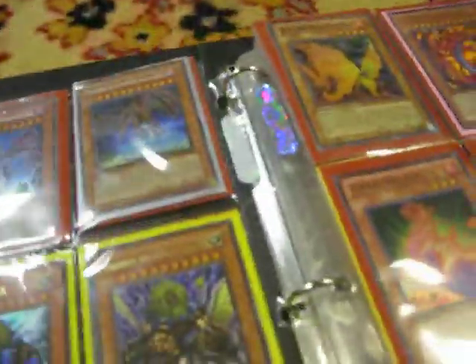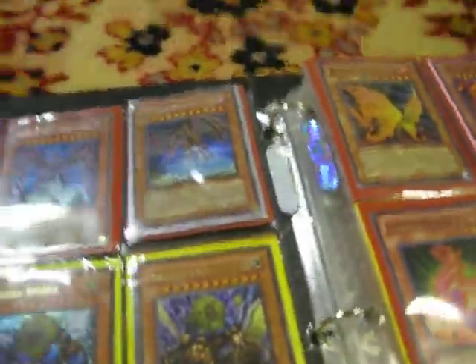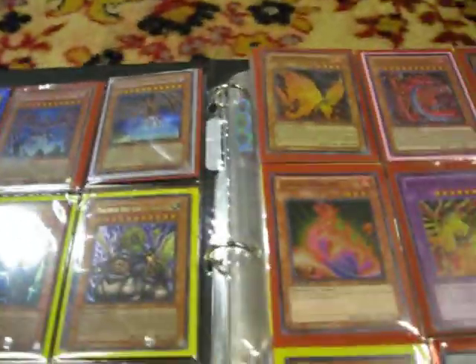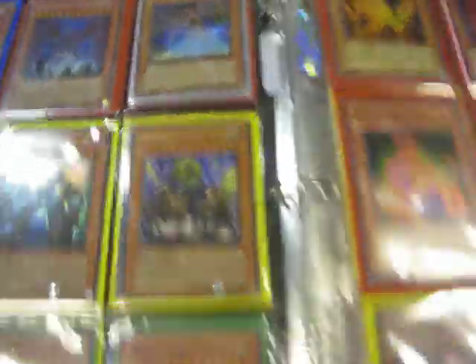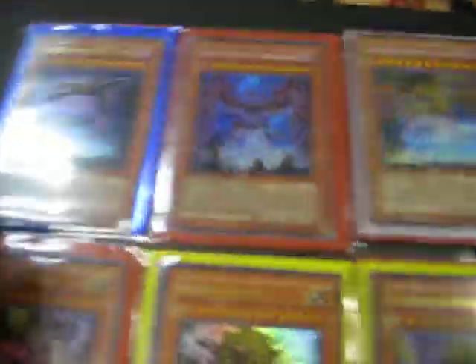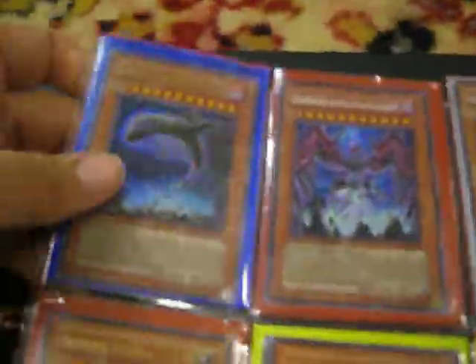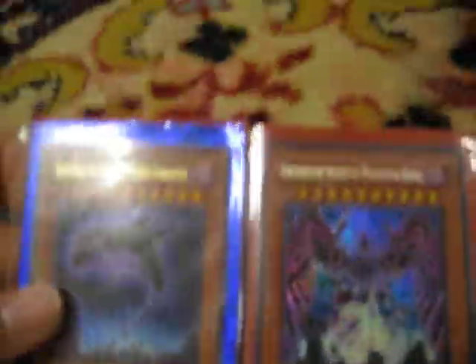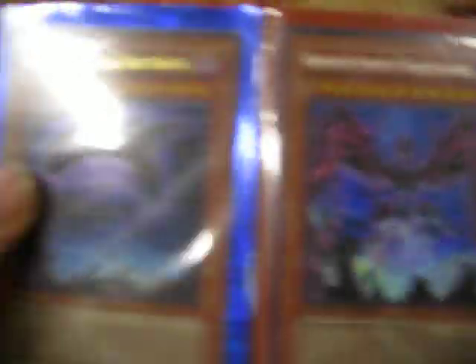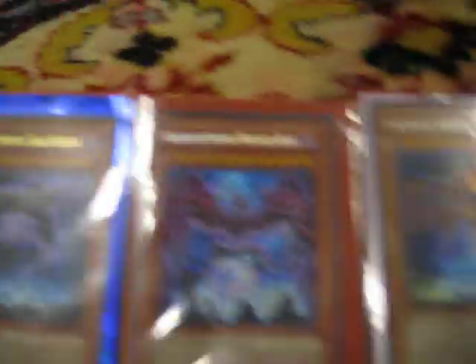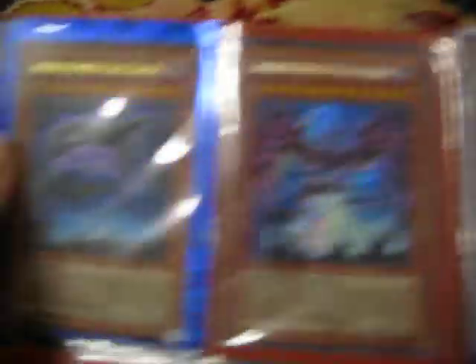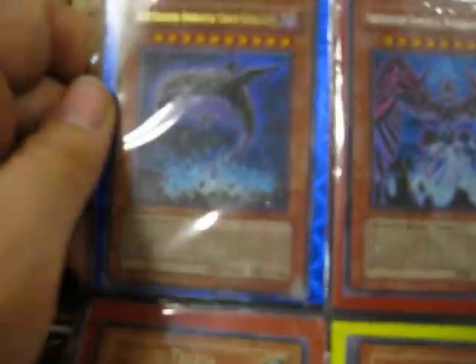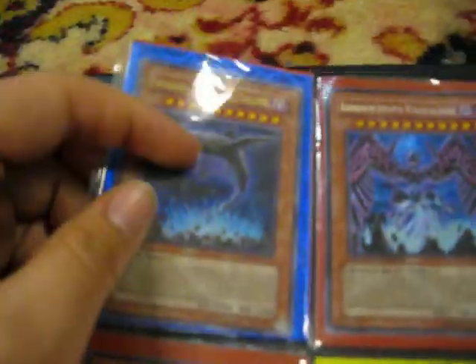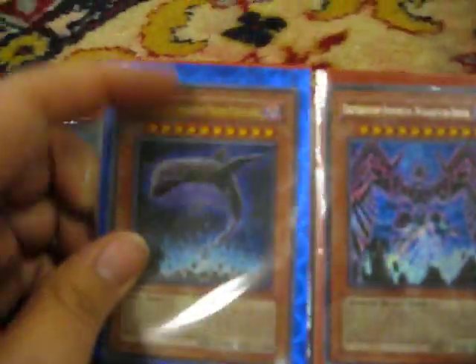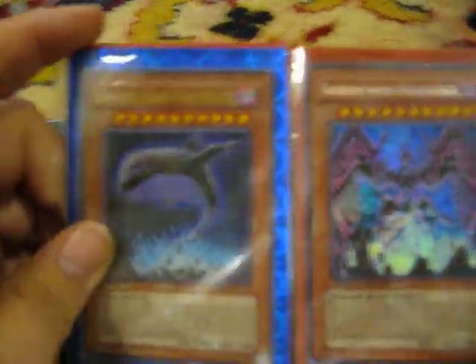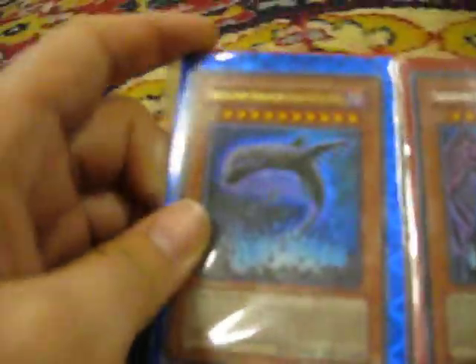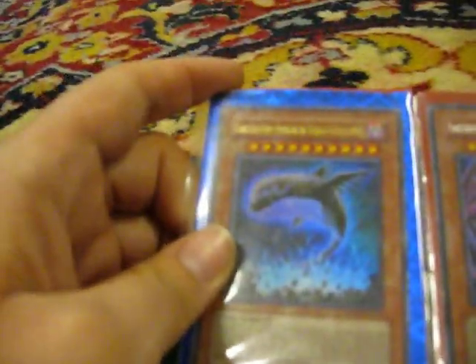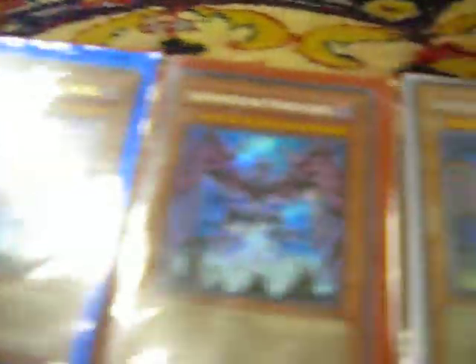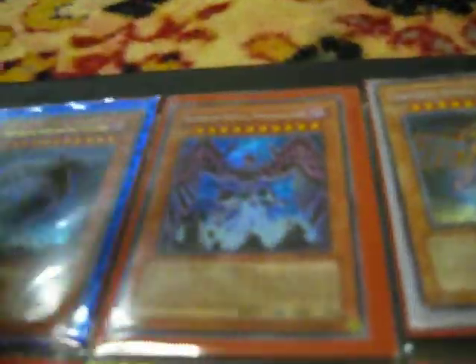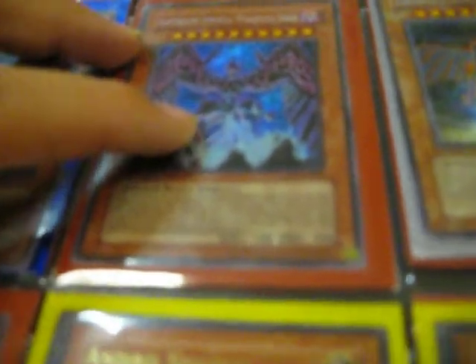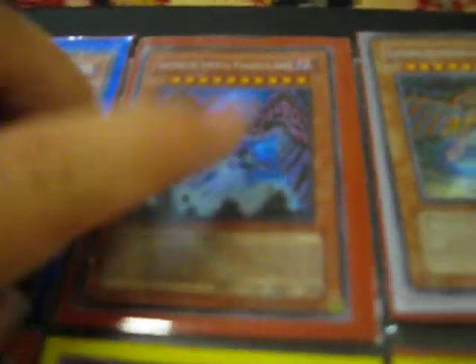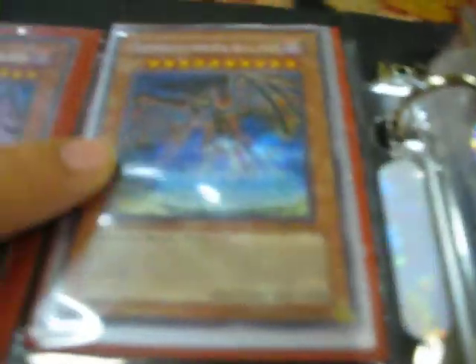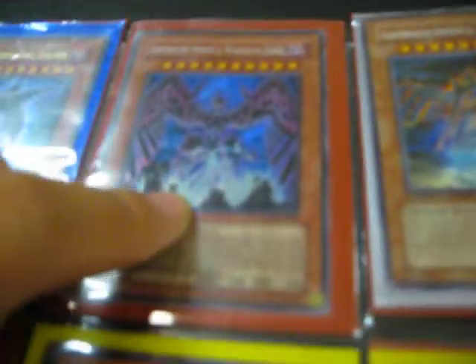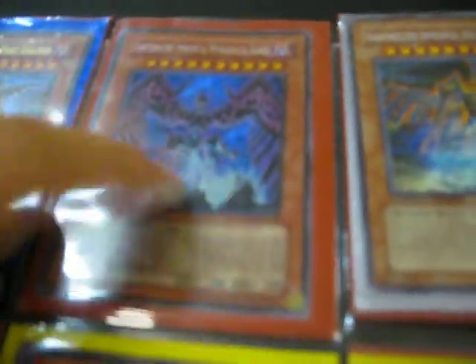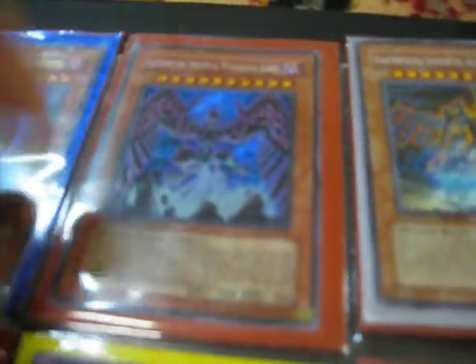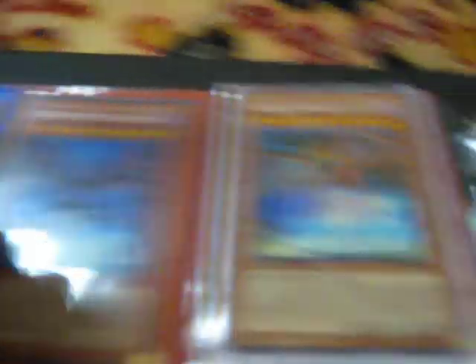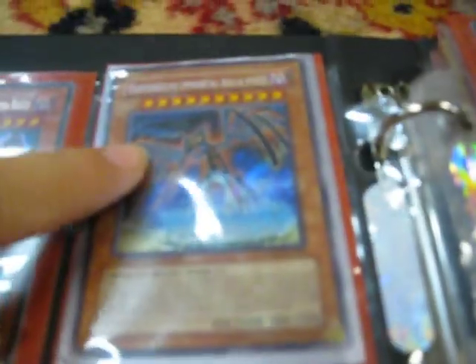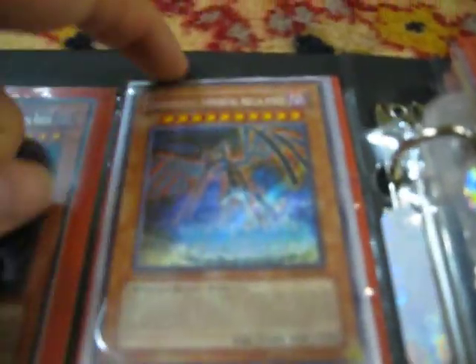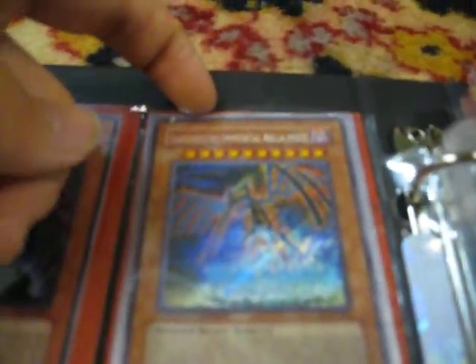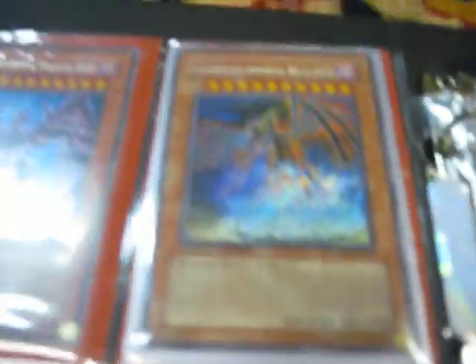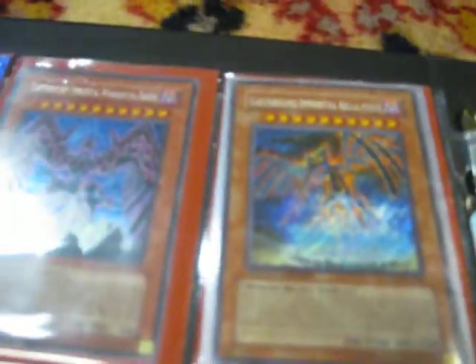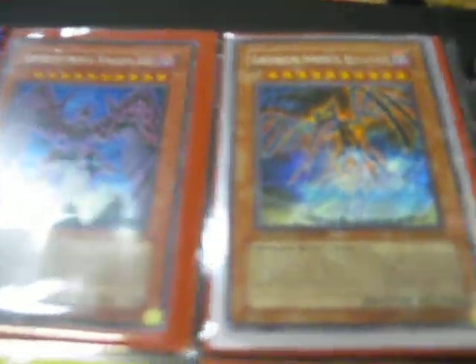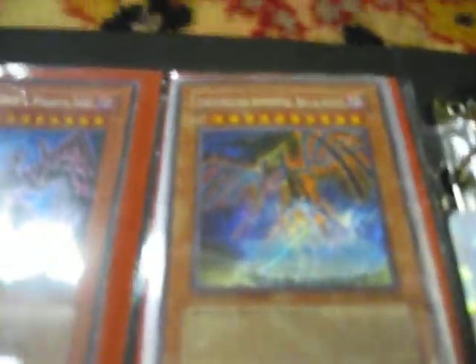Next page, we got Earthbound Immortals — three of them. Ultra Rare Chatuchaluha, Secret Rare — this one I think is from a tin I got in a trade, and this one's from the Yusei tin.